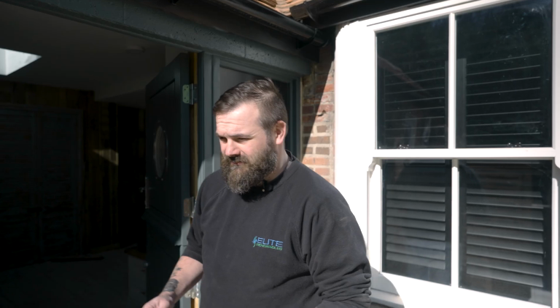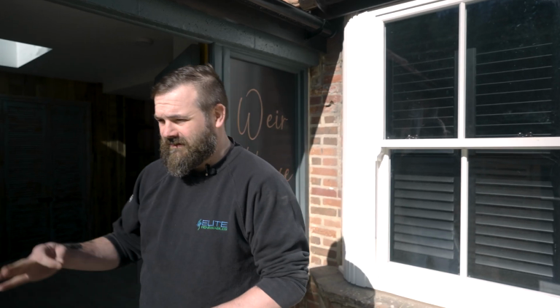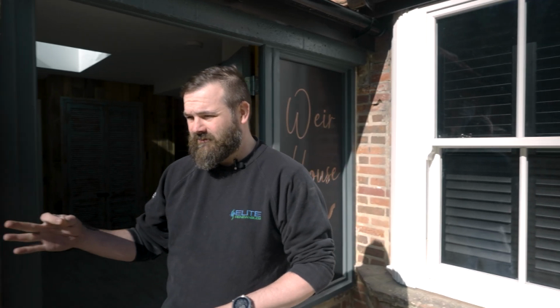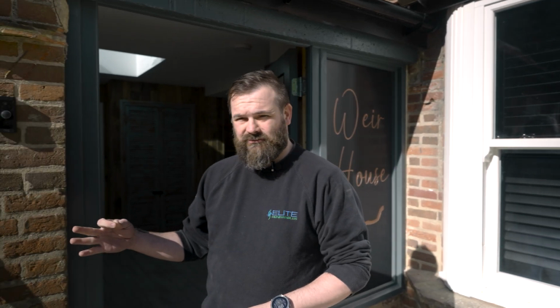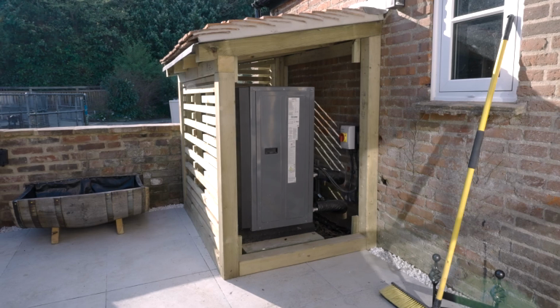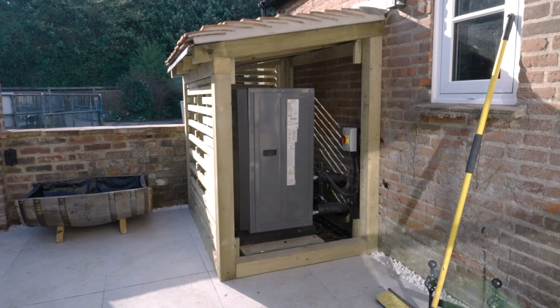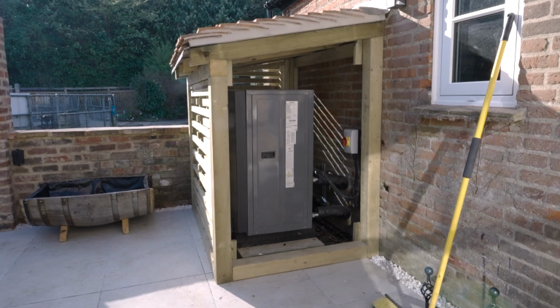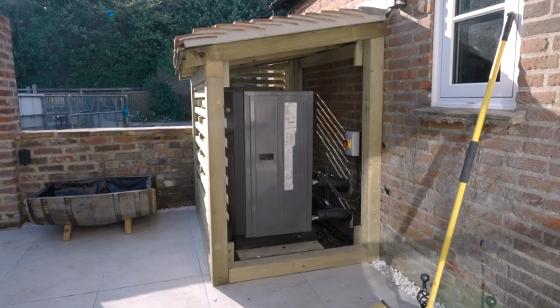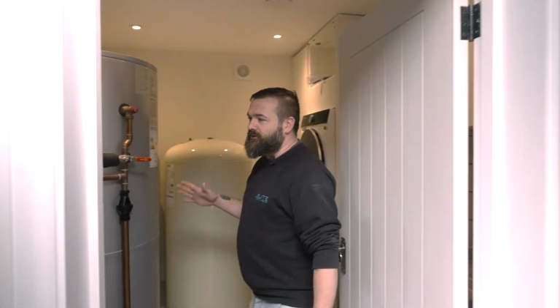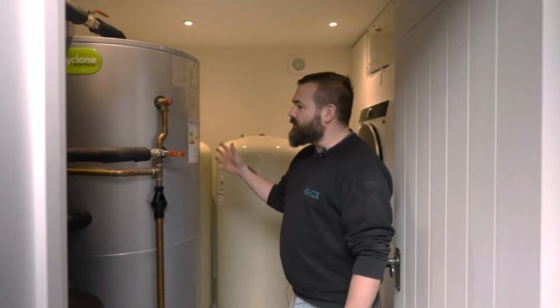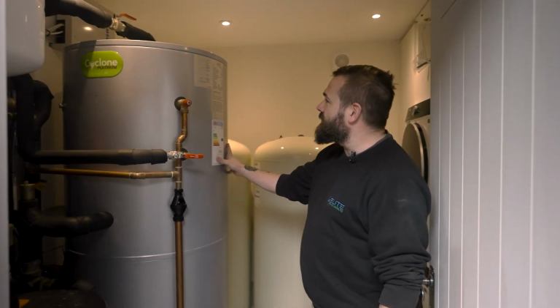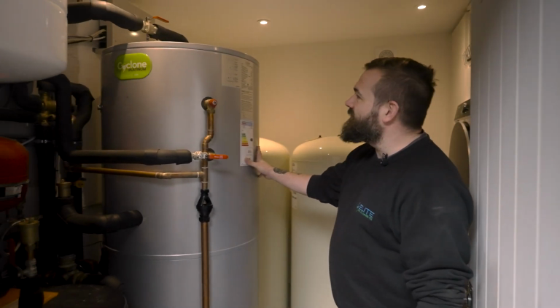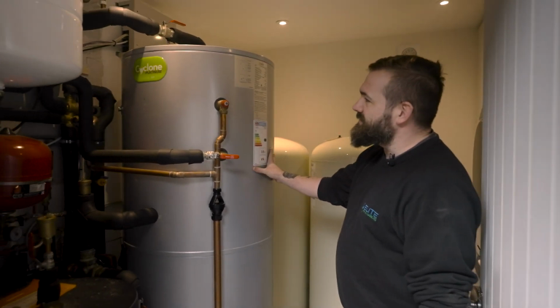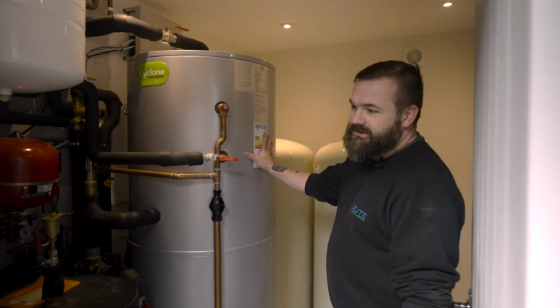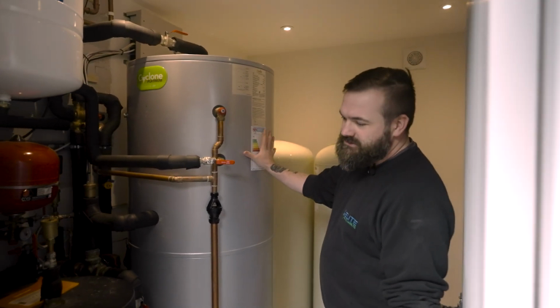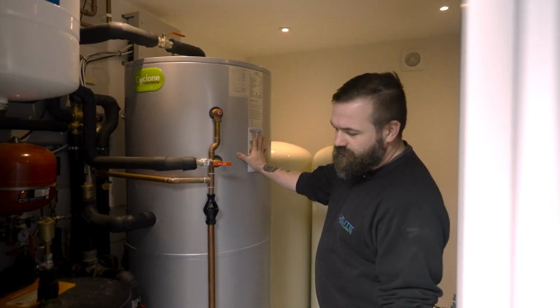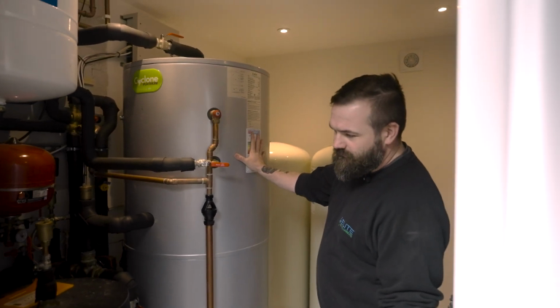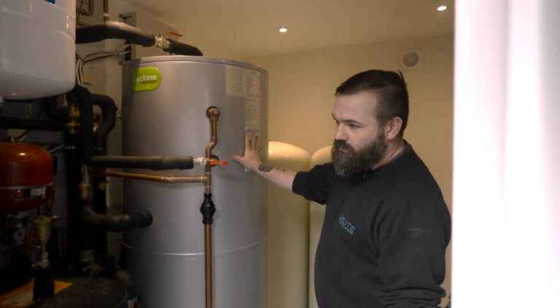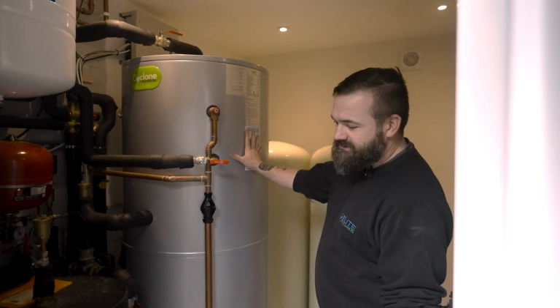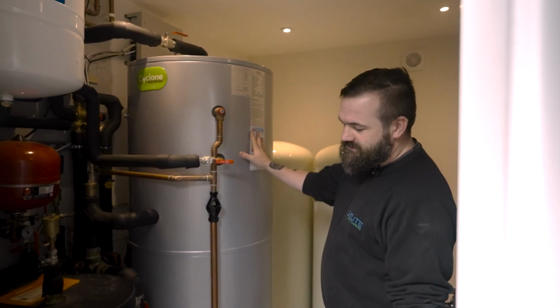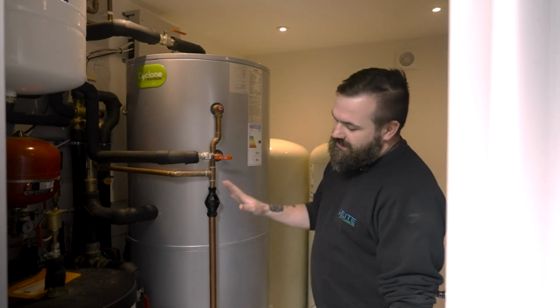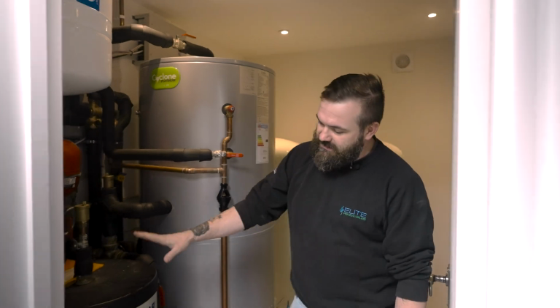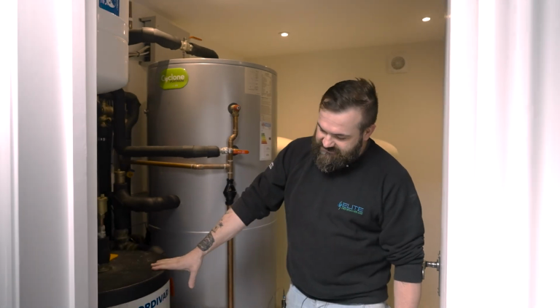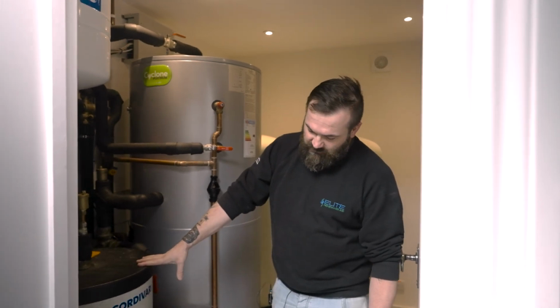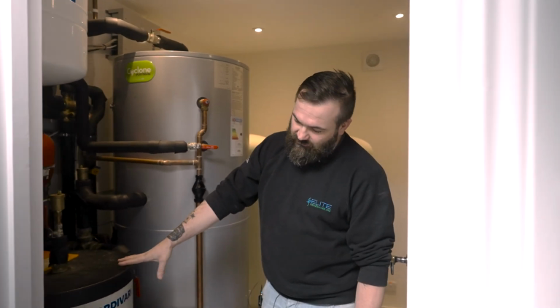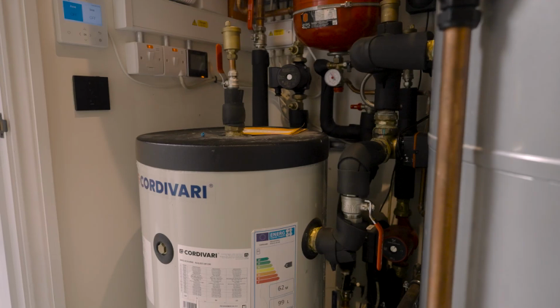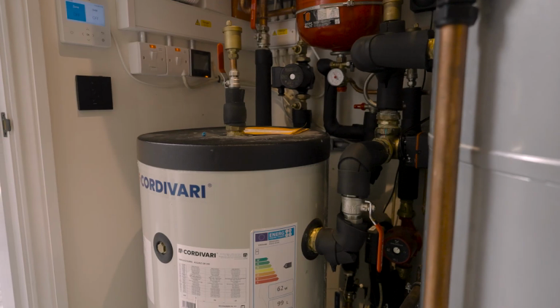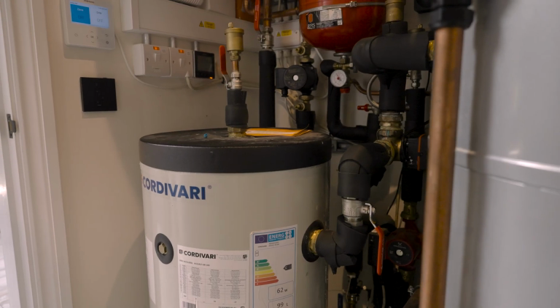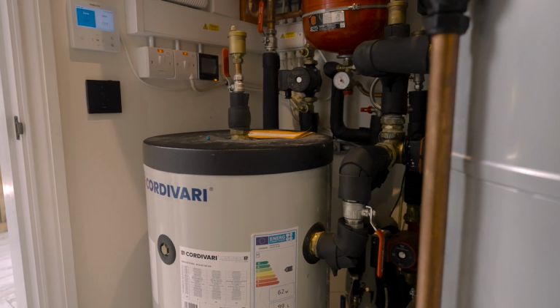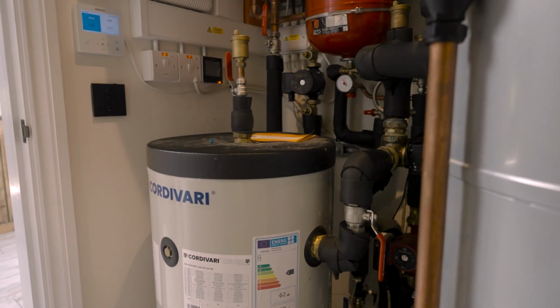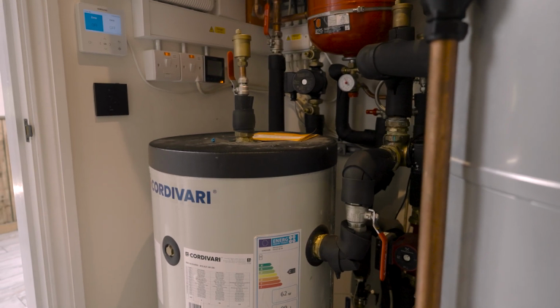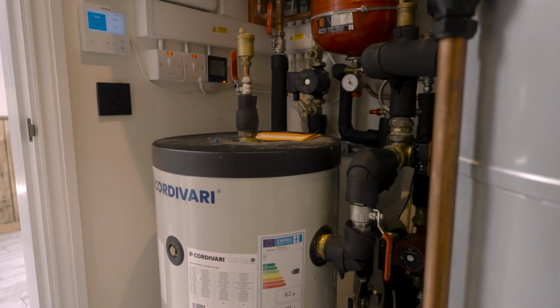This is a Samsung air source heat pump that we've installed. Our heat pump is providing hot water for a 500 litre cylinder, which is for all of the bathrooms and the hot water needs of the house, and a 100 litre heating buffer for supplying the underfloor heating and the radiators to the rest of the property.